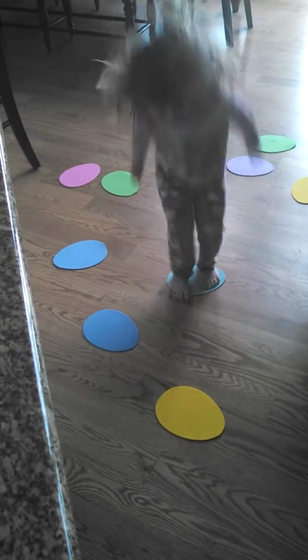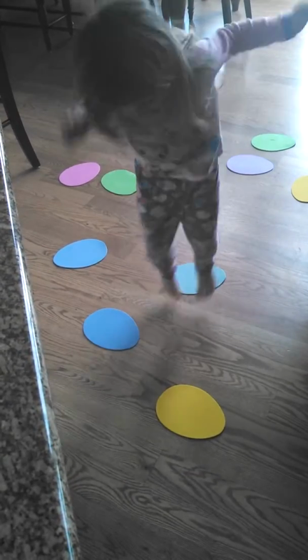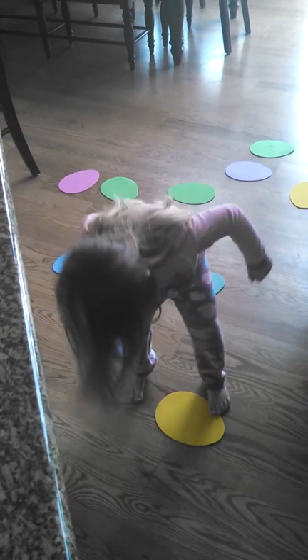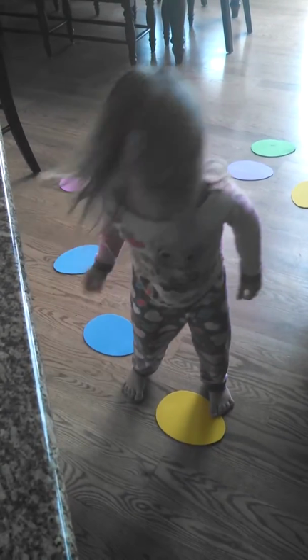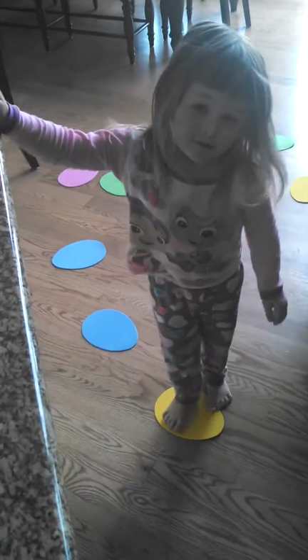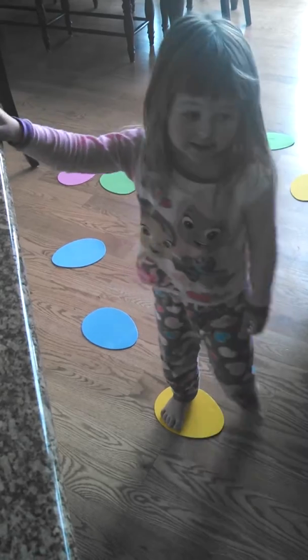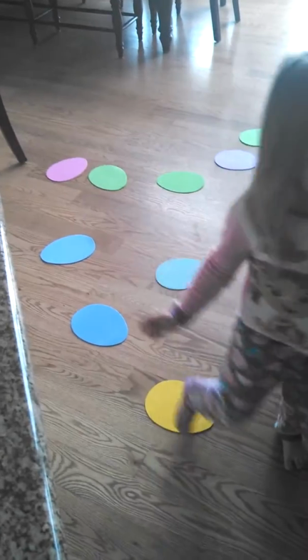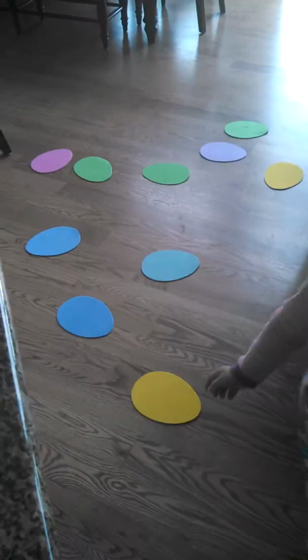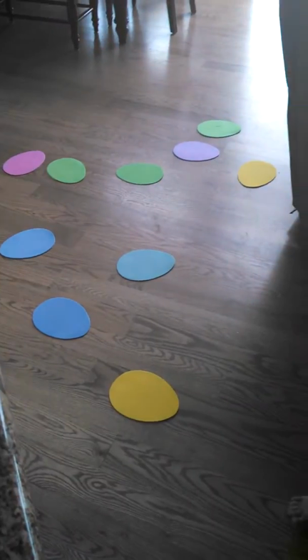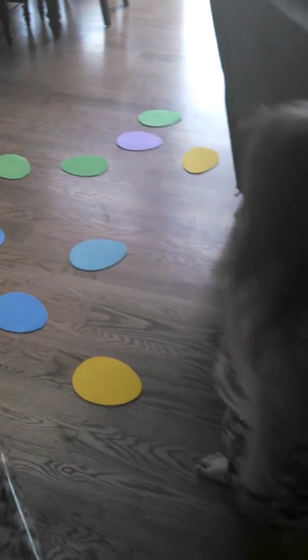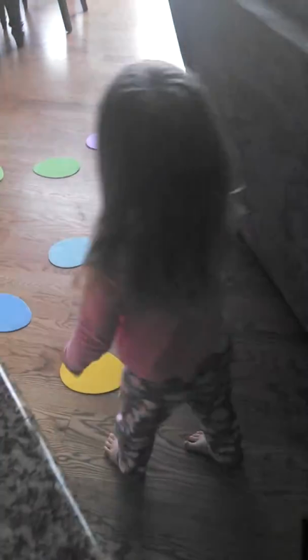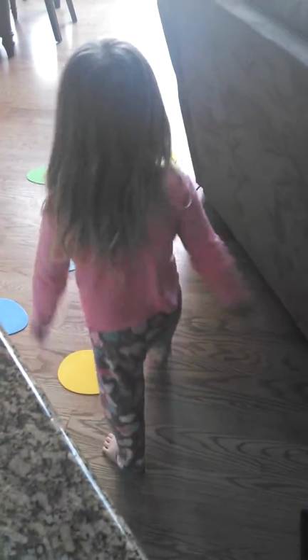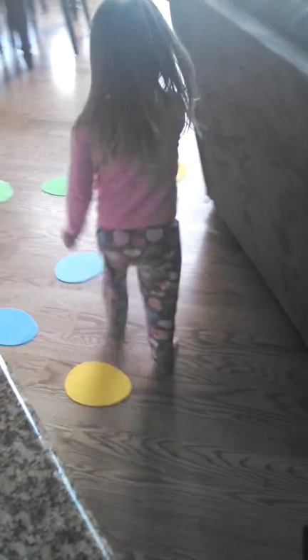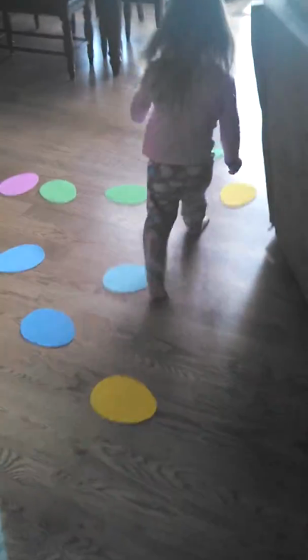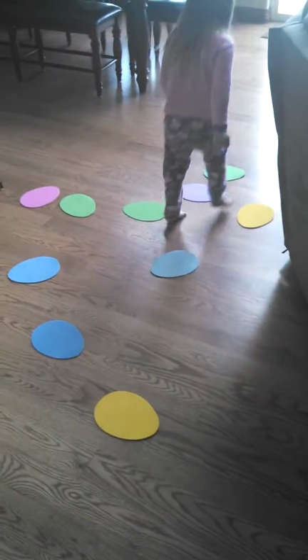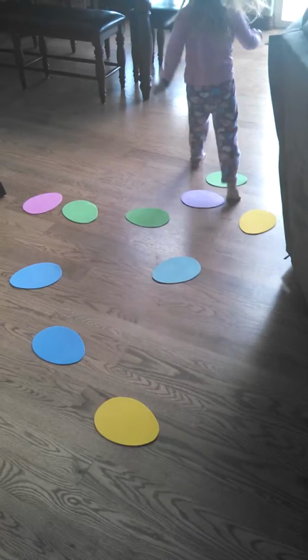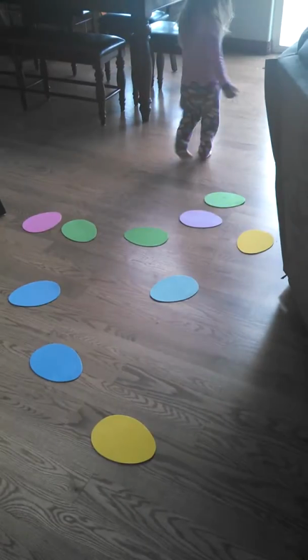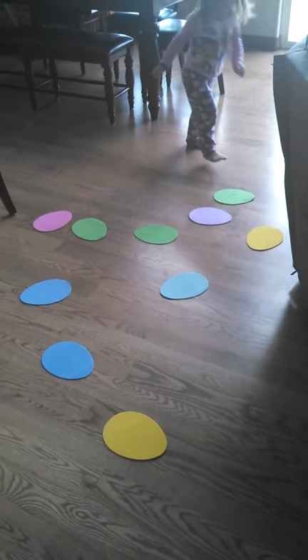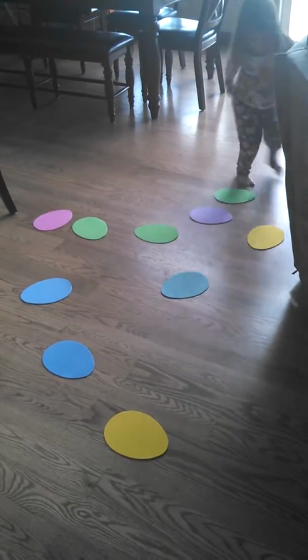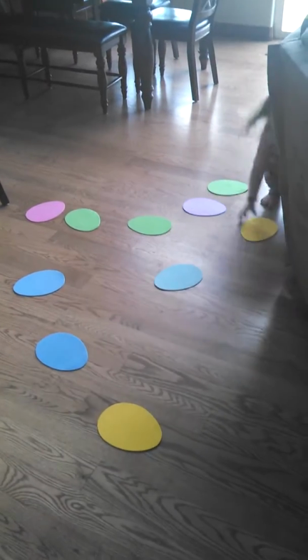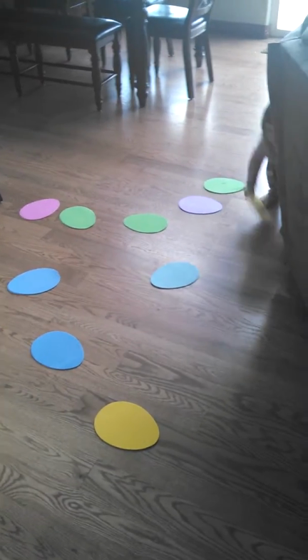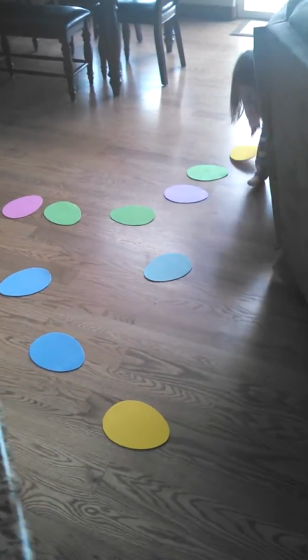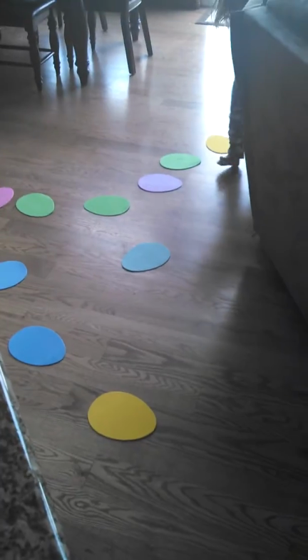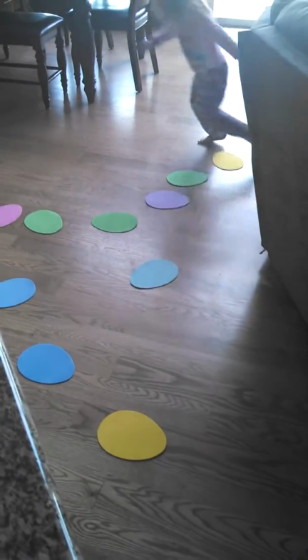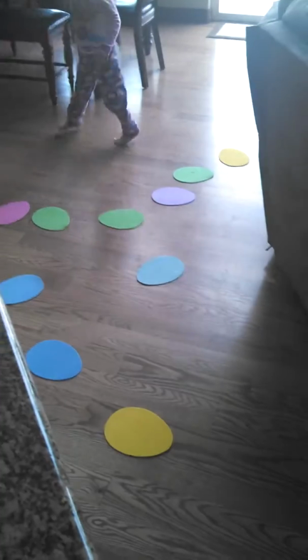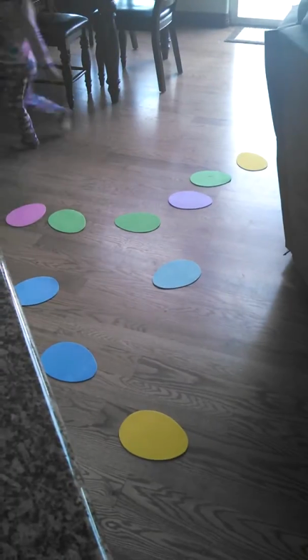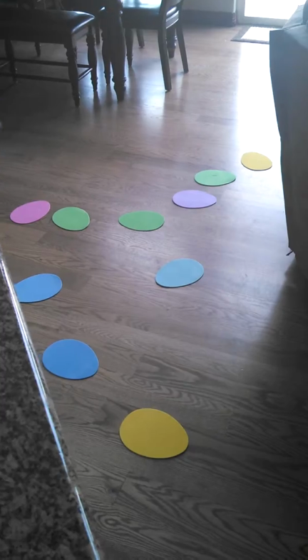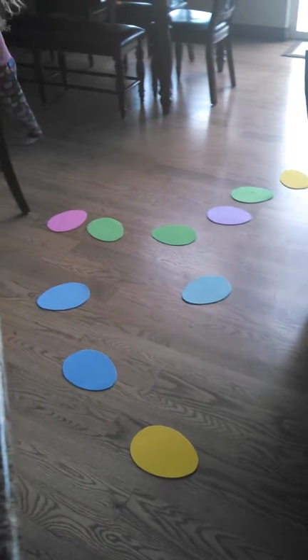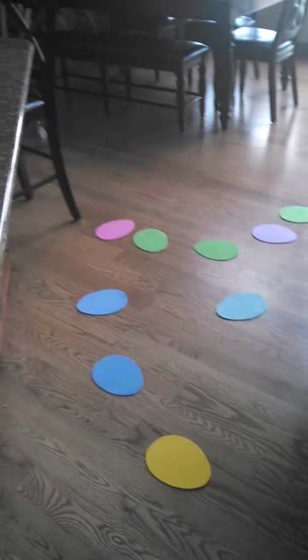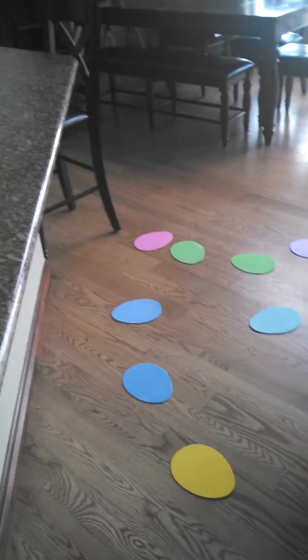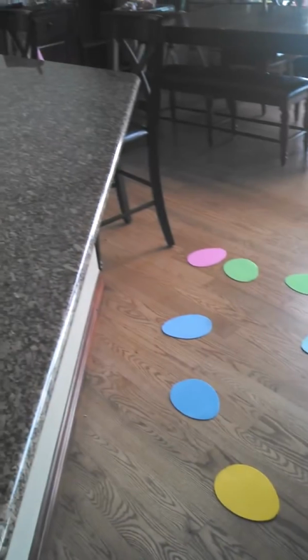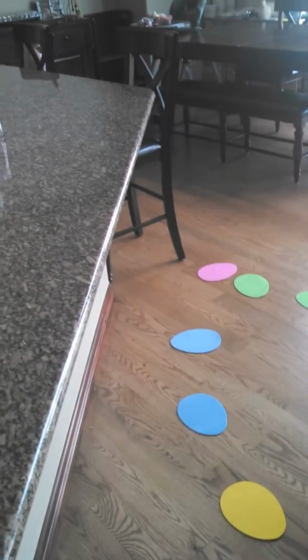Mommy, I'm going to show you how to do this game. That's to hop over the eggs that I collected. Oh, hop over the eggs you collected? Yep. They're not slippery, okay? They're not slippery? Nope.